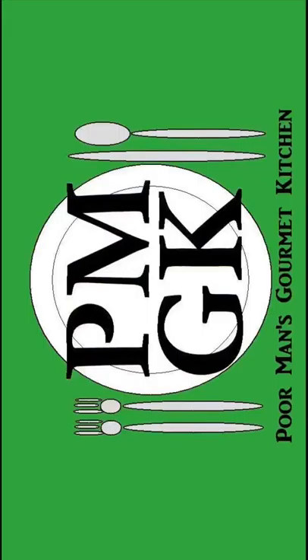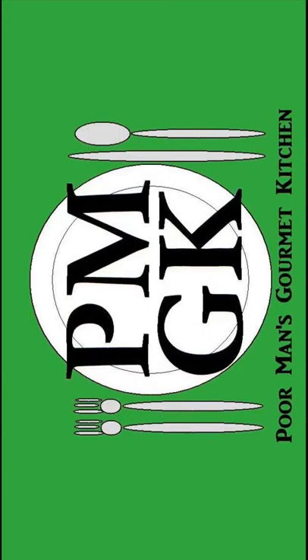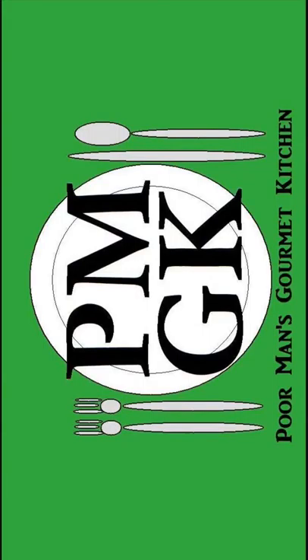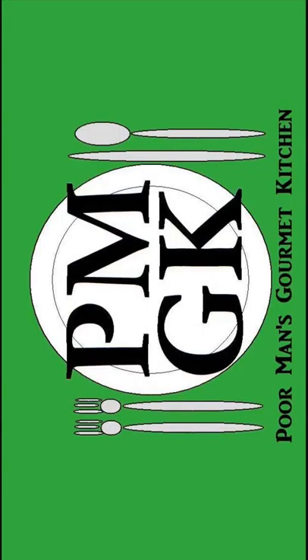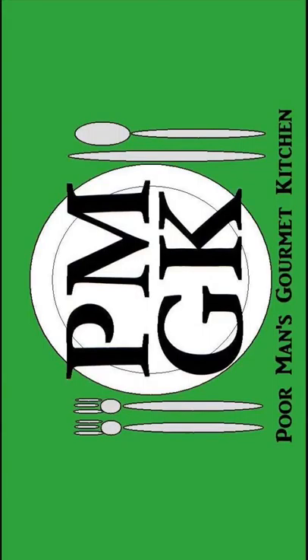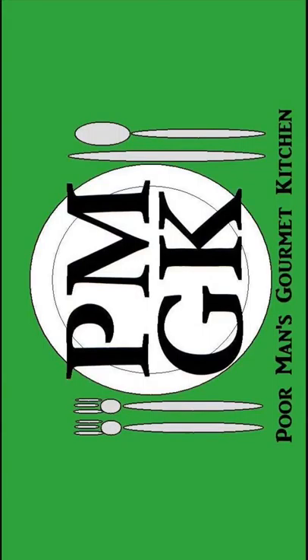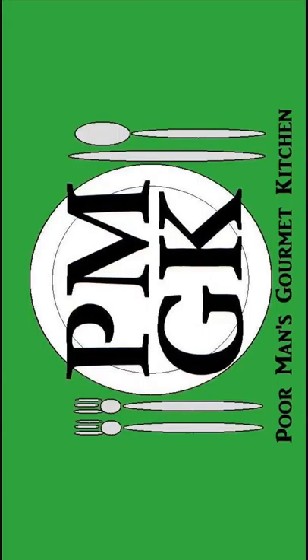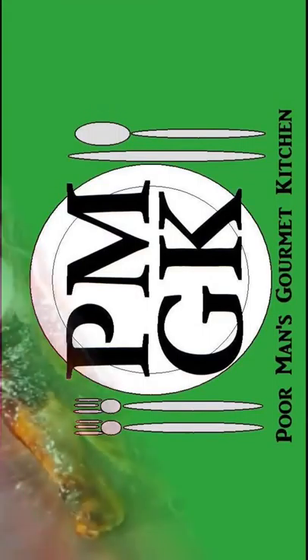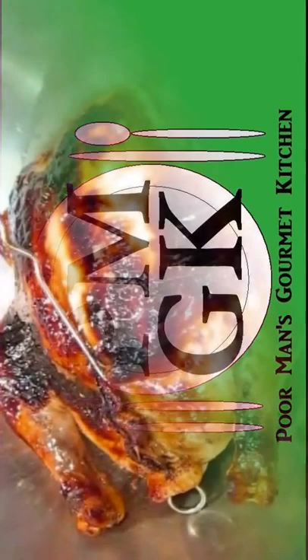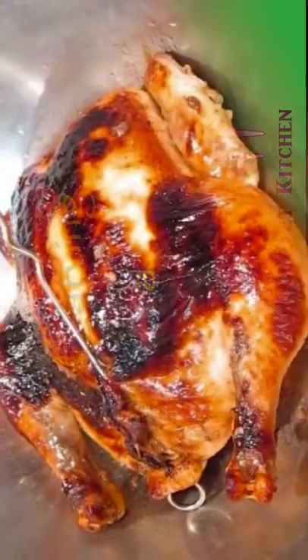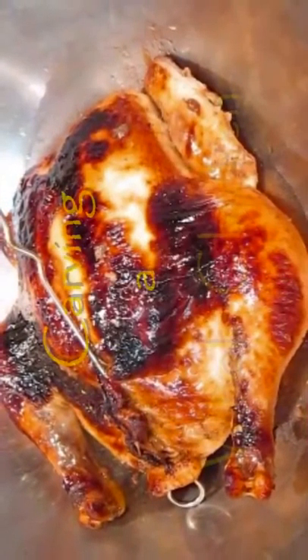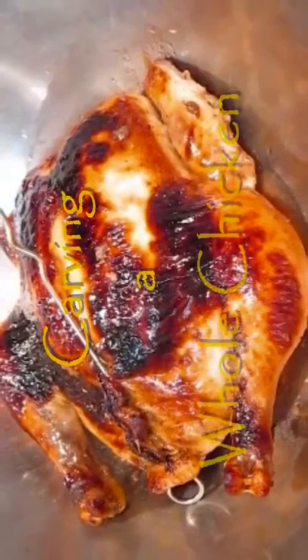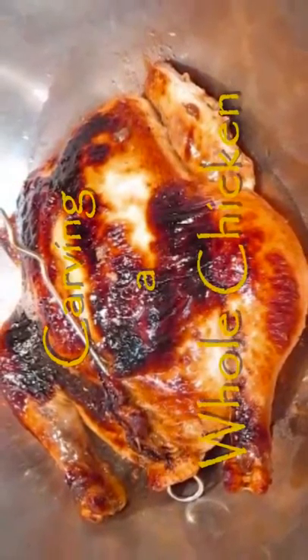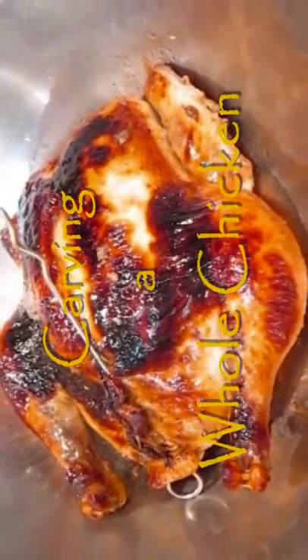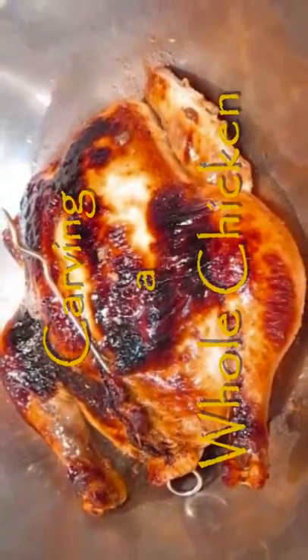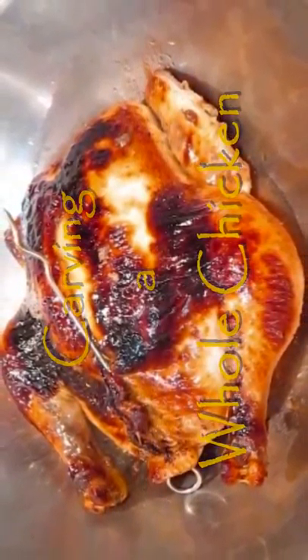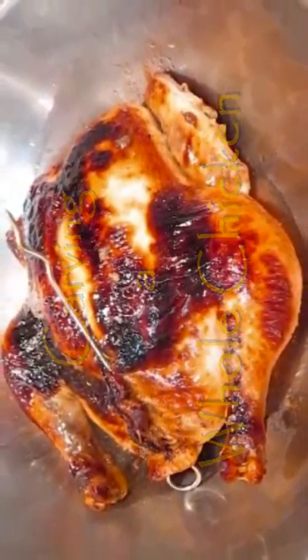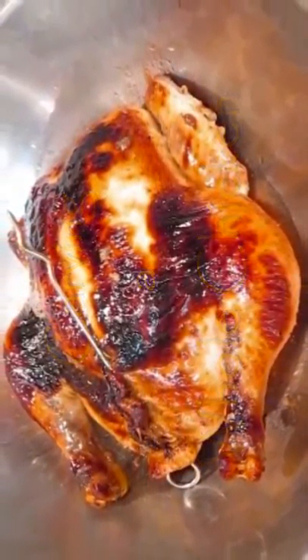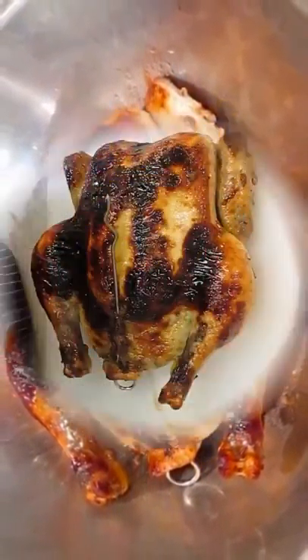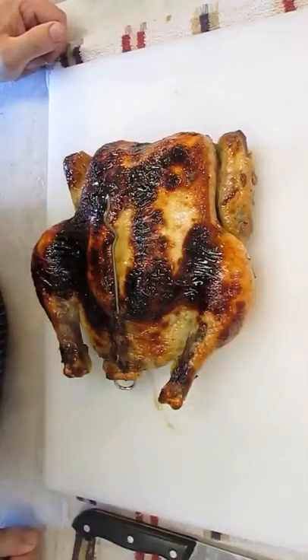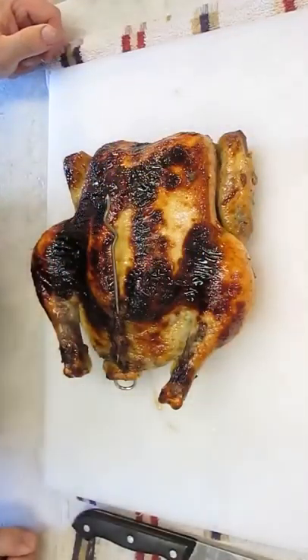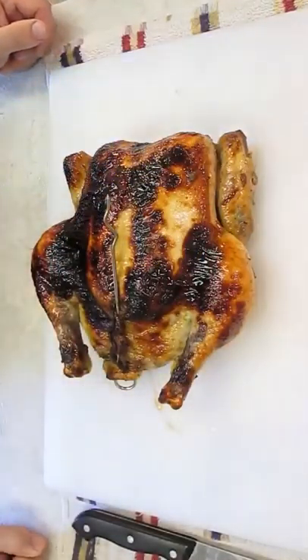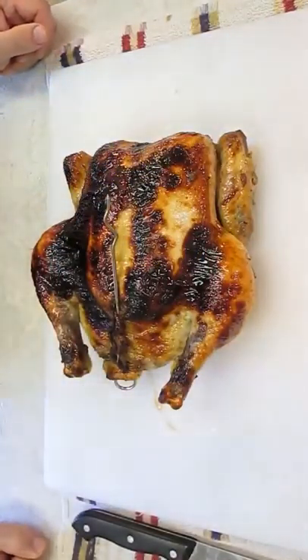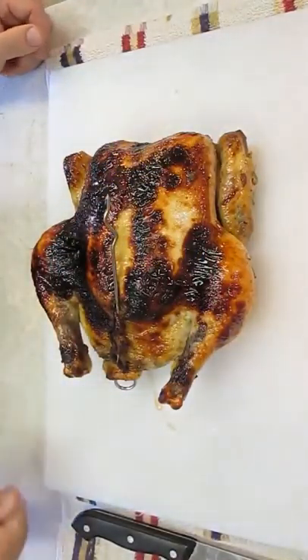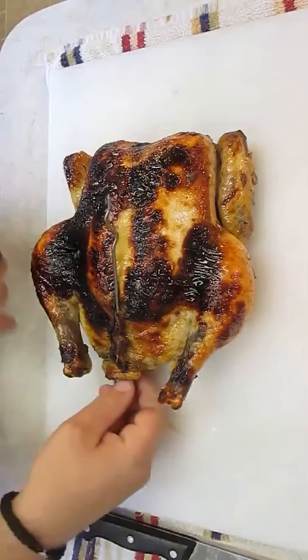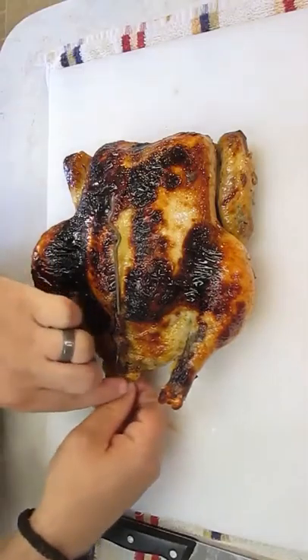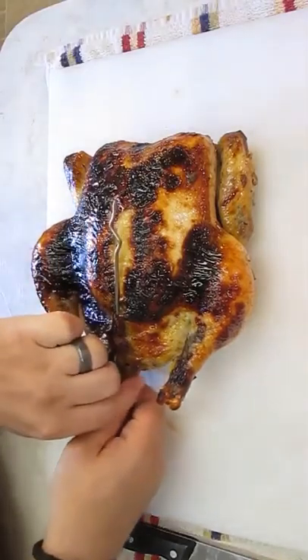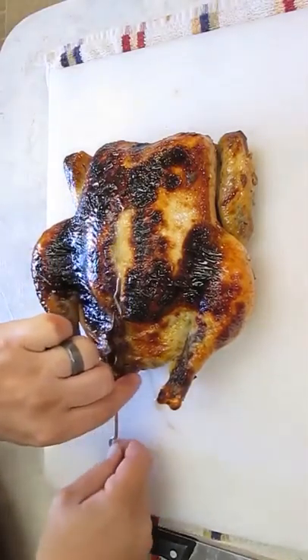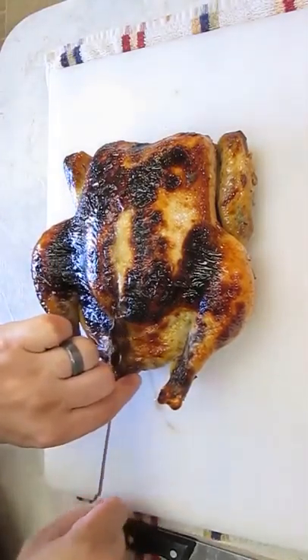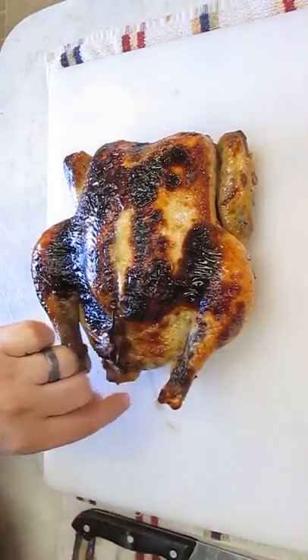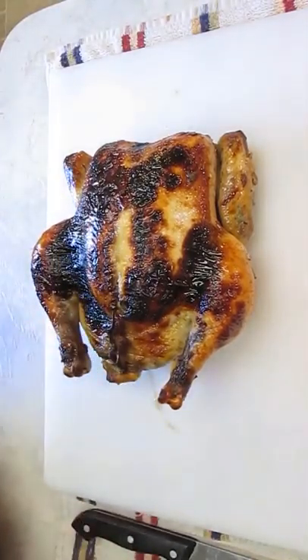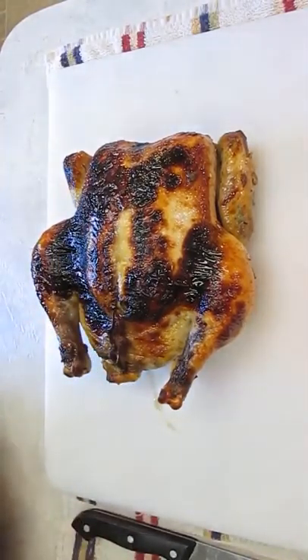Welcome to the Poor Man's Gourmet Kitchen, where we share gourmet recipes at a low-budget wonder. Now check this out — here's our chicken, right out of the oven.